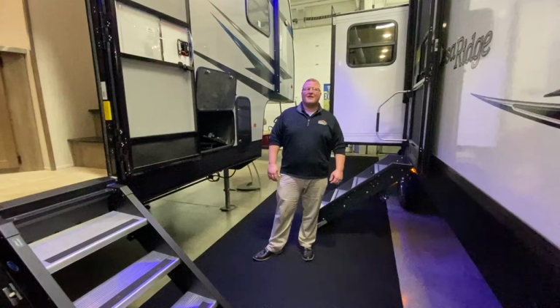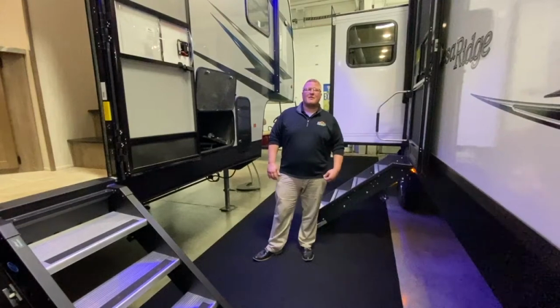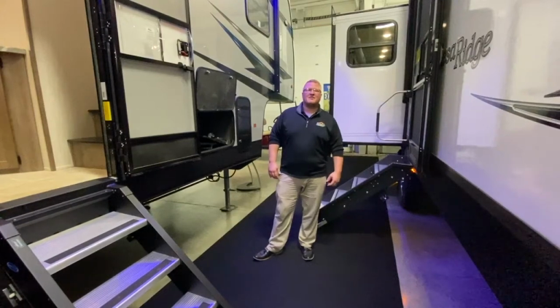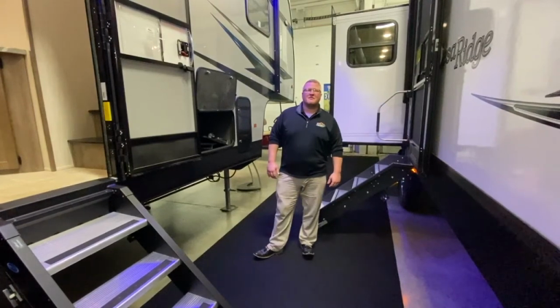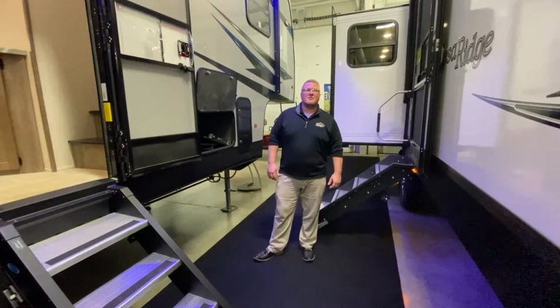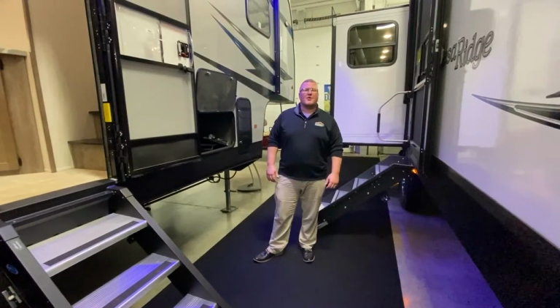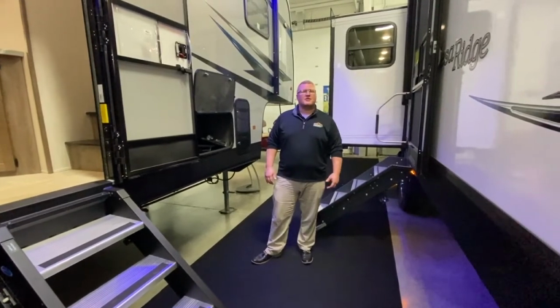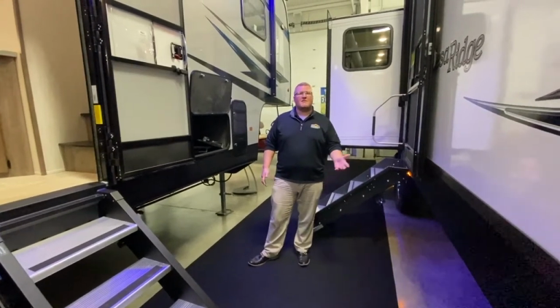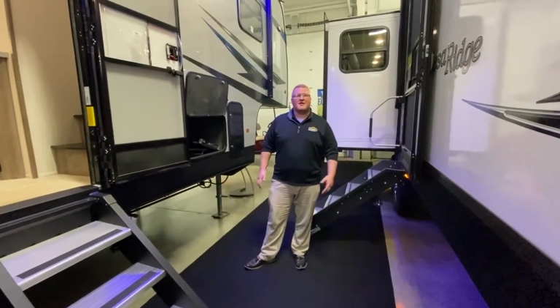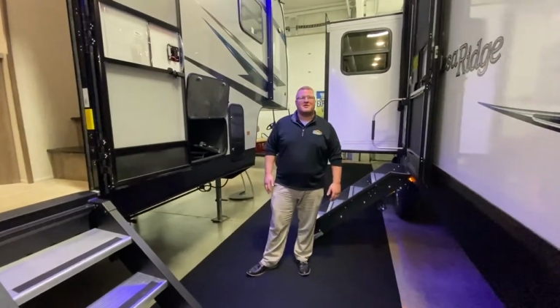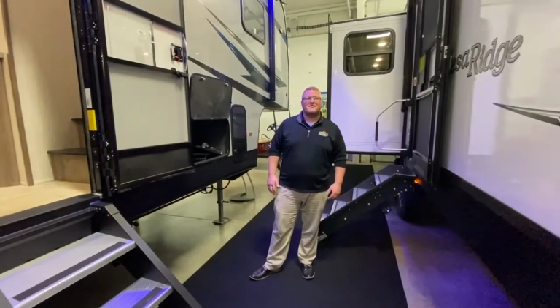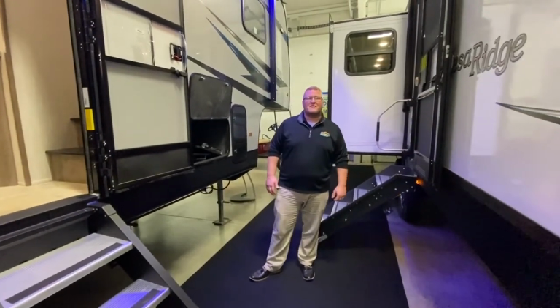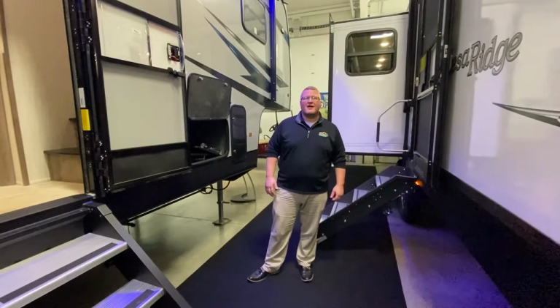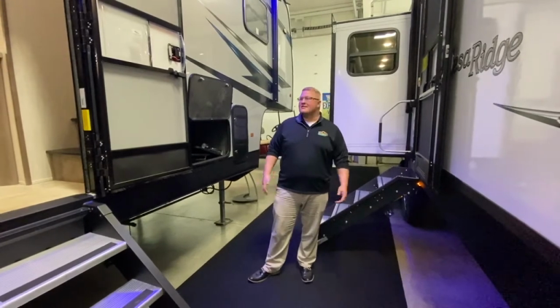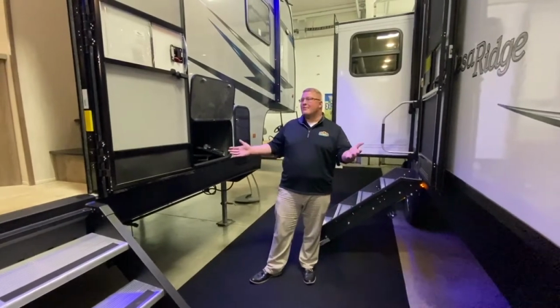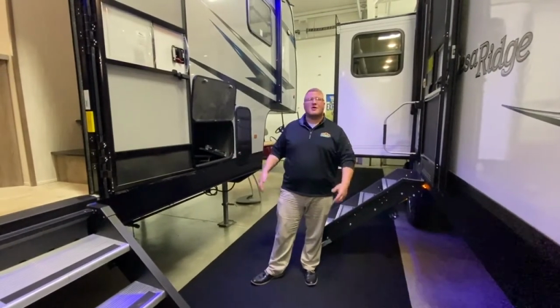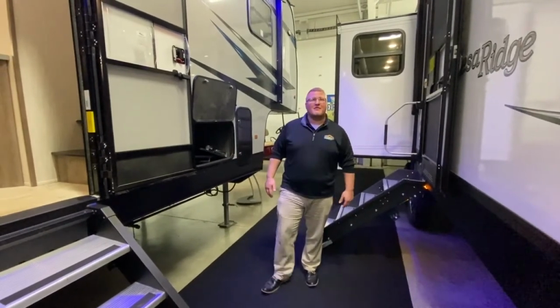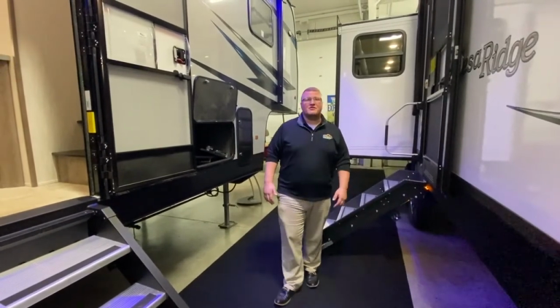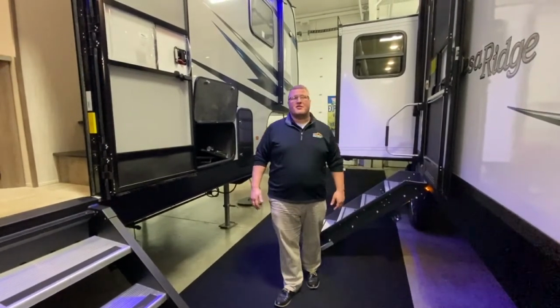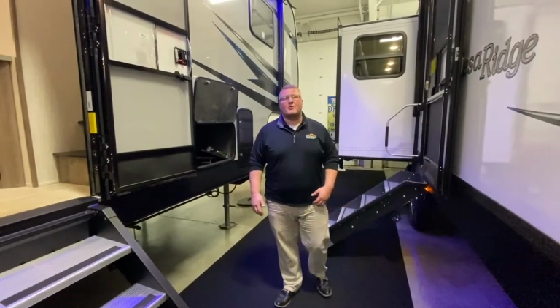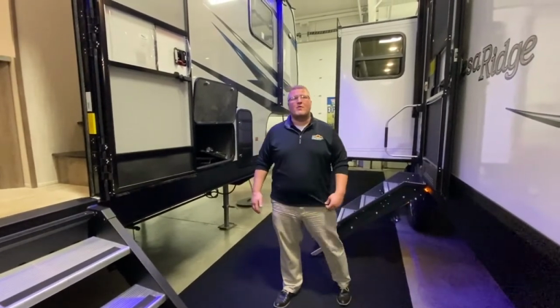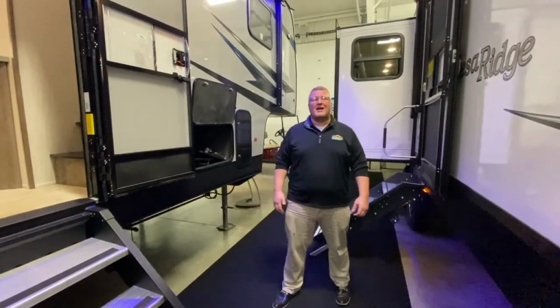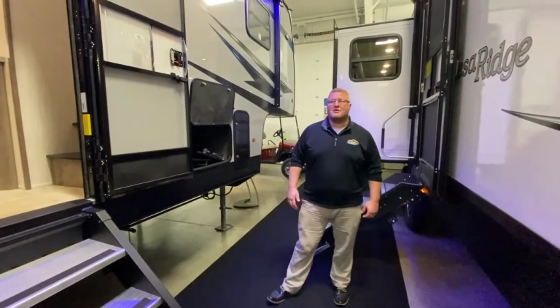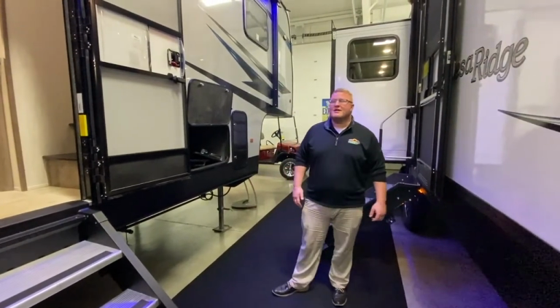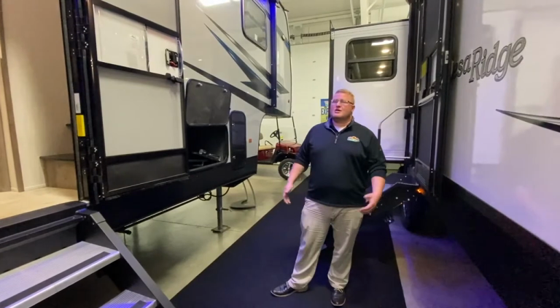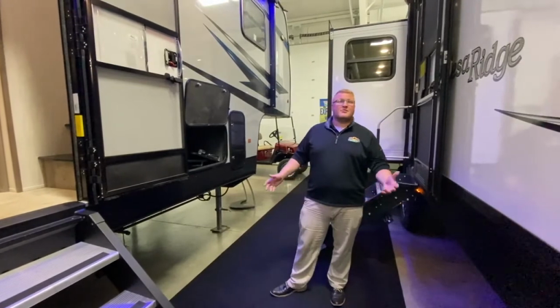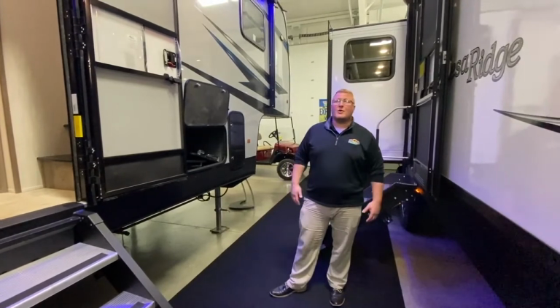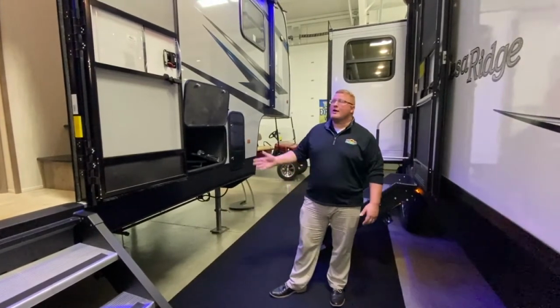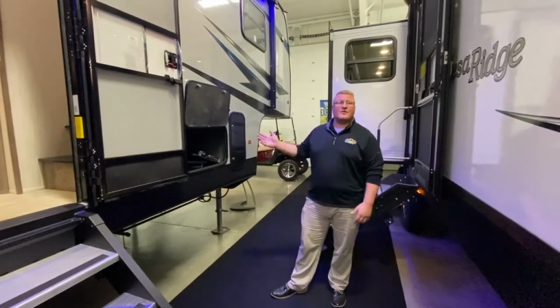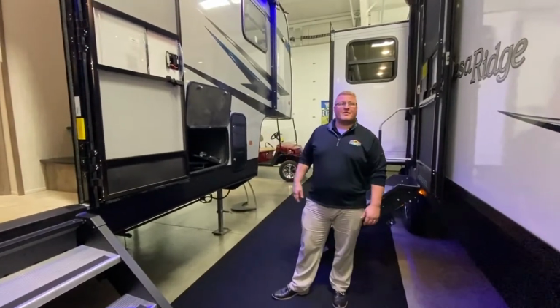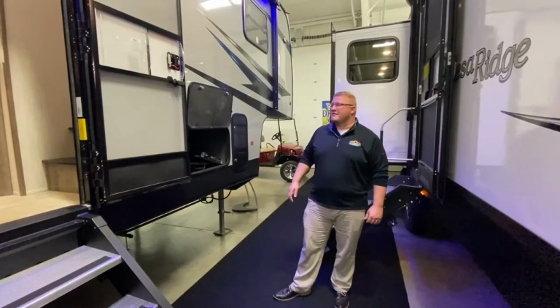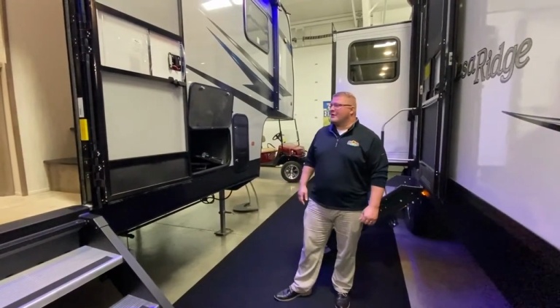Hello everyone, Ryan Zikafoos here with Walnut Ridge, and it's time for another edition of Feature Friday. Today I'm going to talk about the Vengeance 324 A13 — that's going to be a toy hauler with the big 13-foot garage.